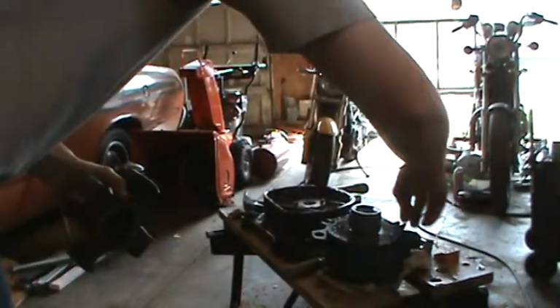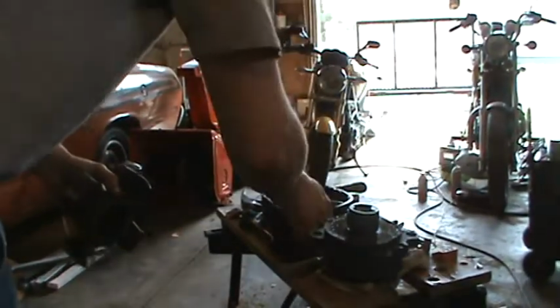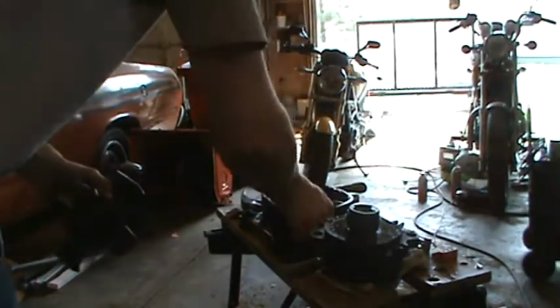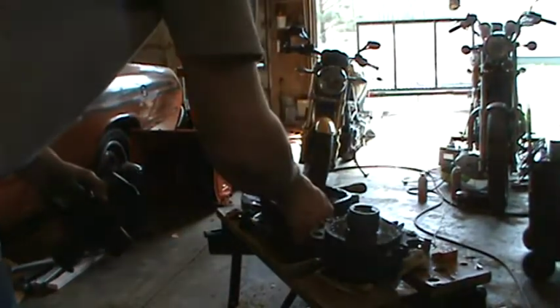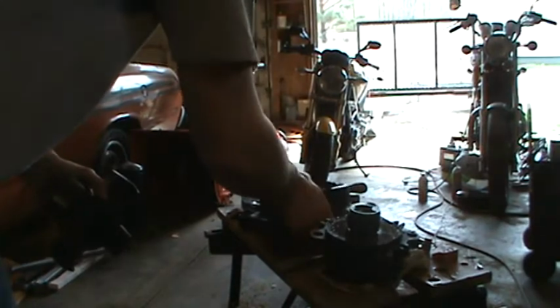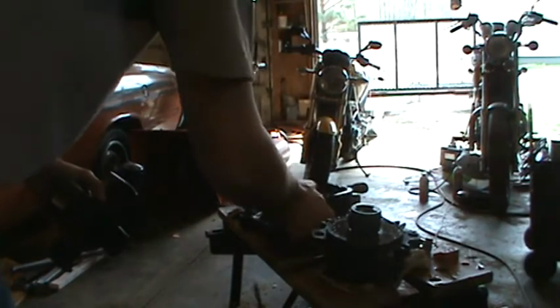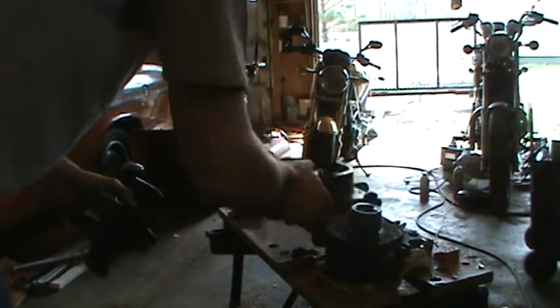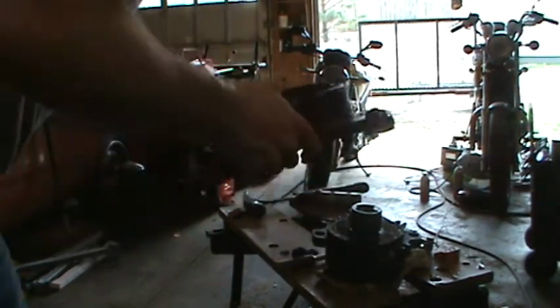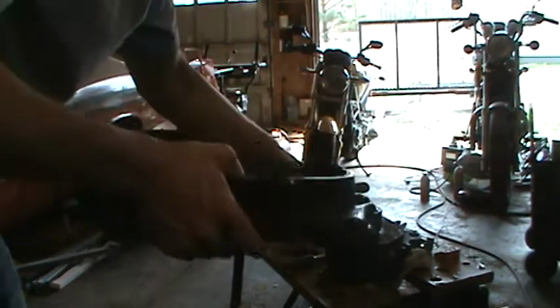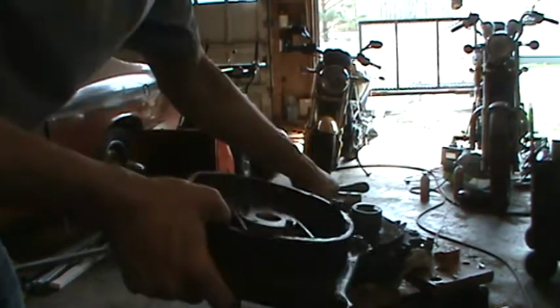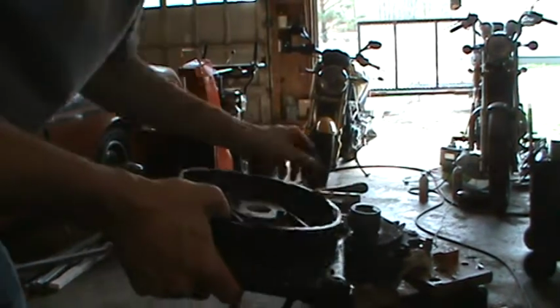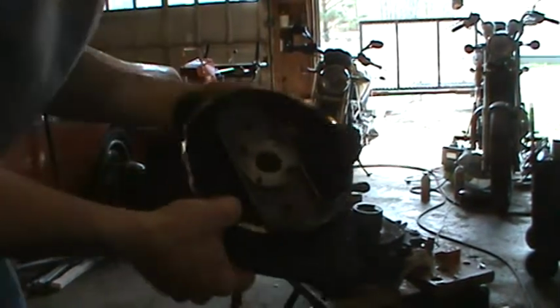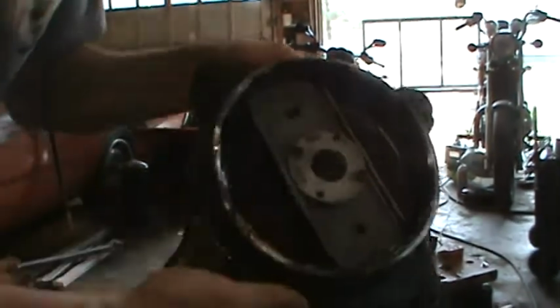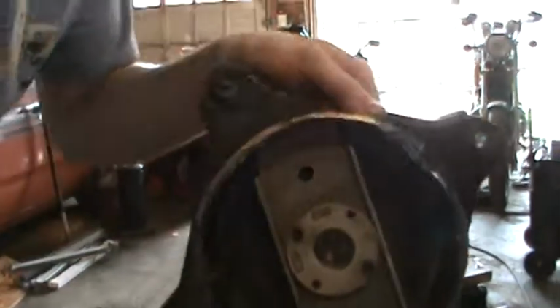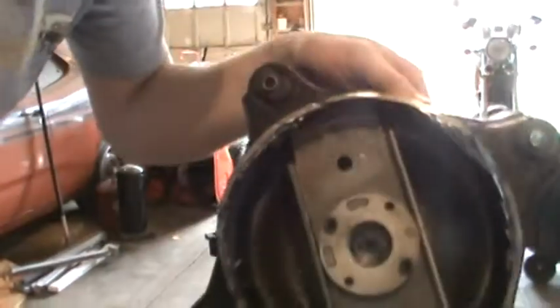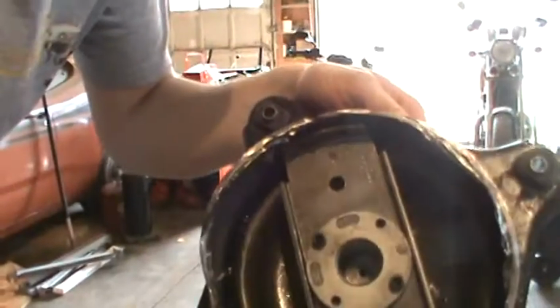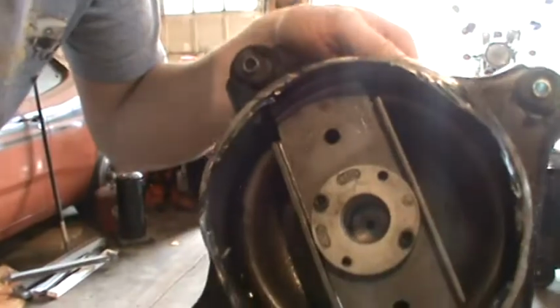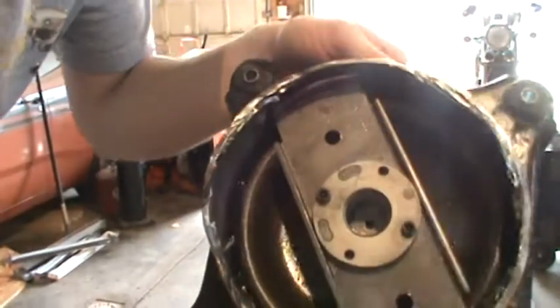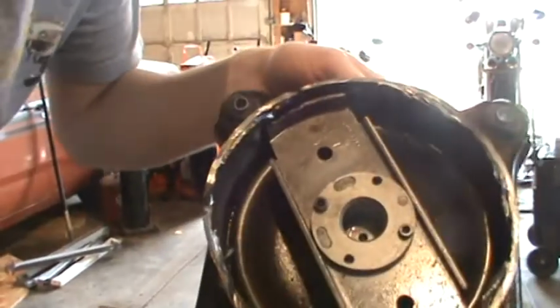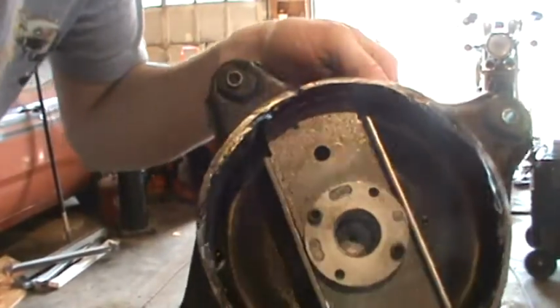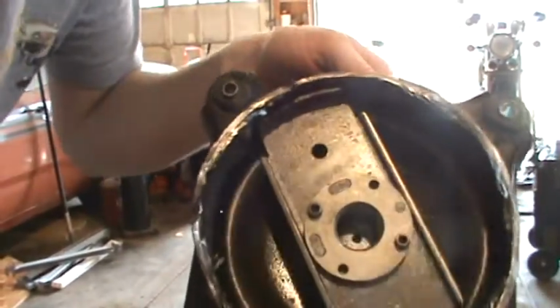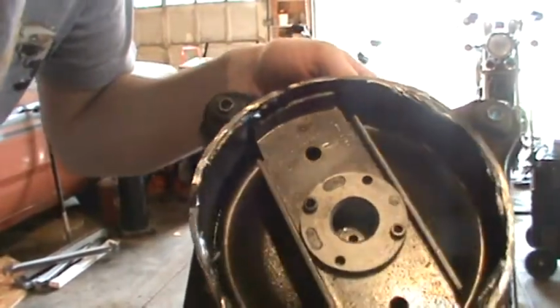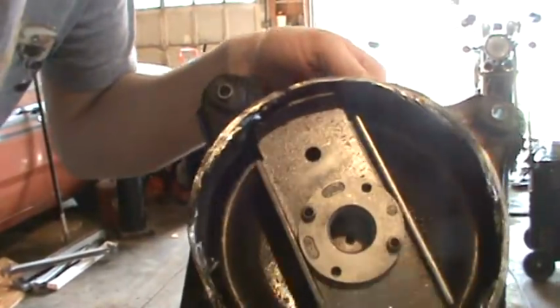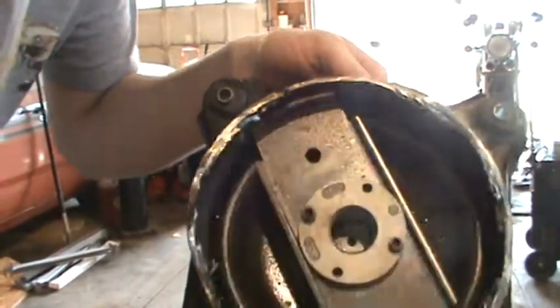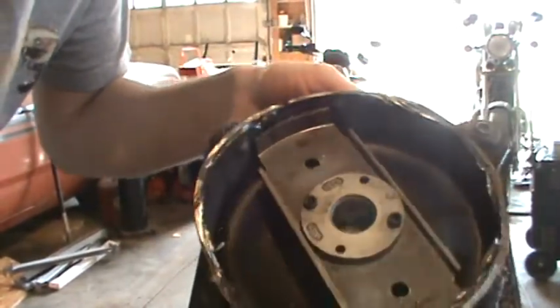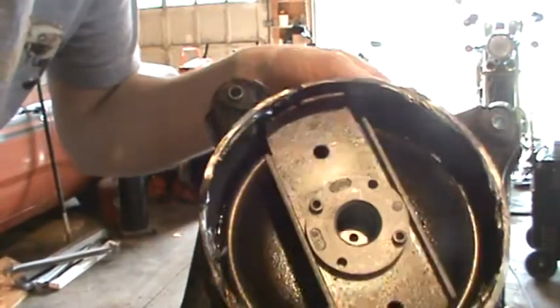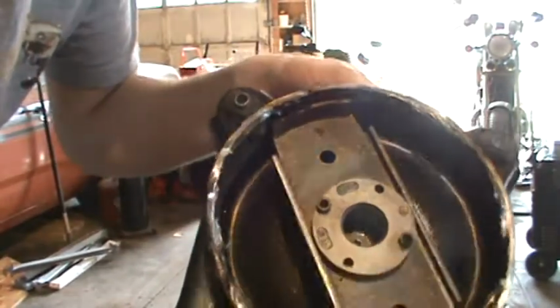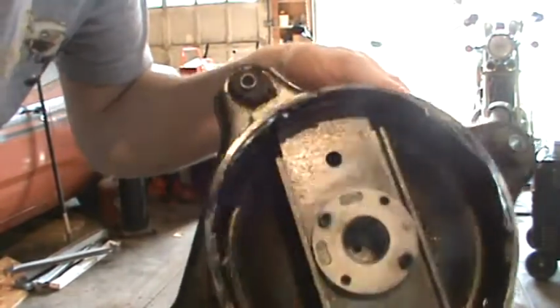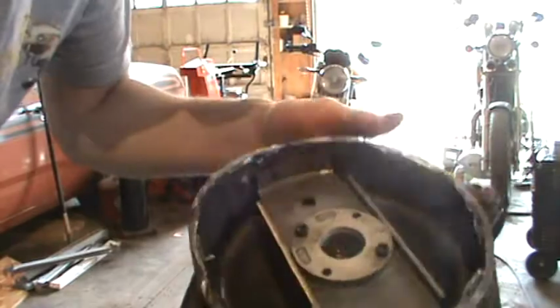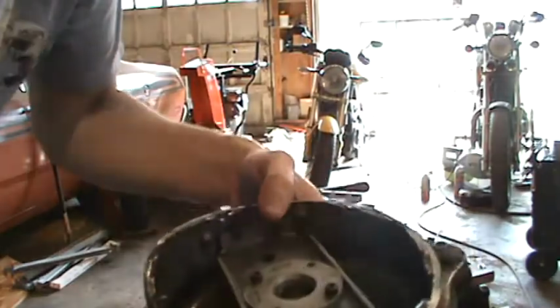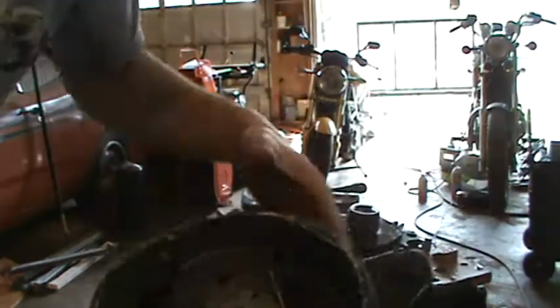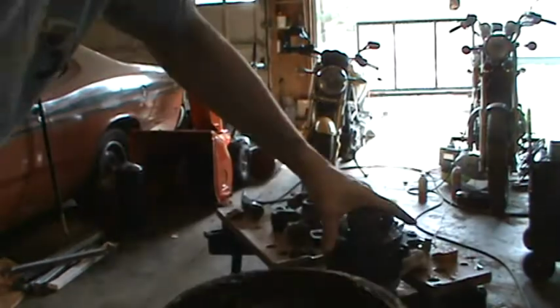Now we have the bottom of the actual compressor. See the hole — it's where it allows the oil to come up. Inside of the shaft is actually where the oil pump is.